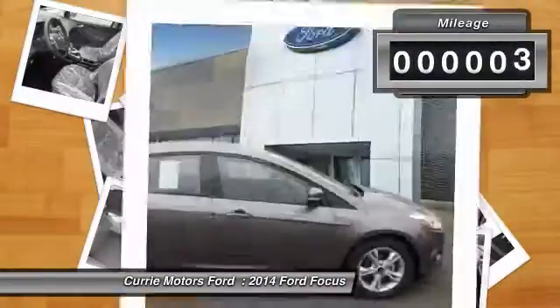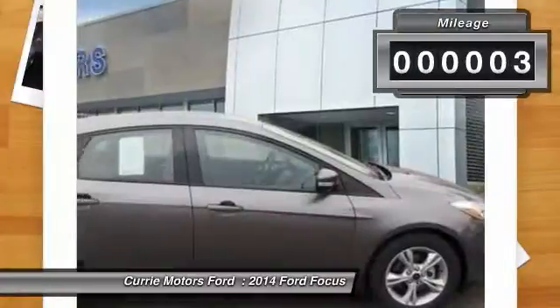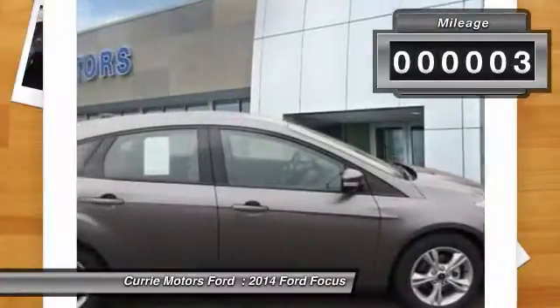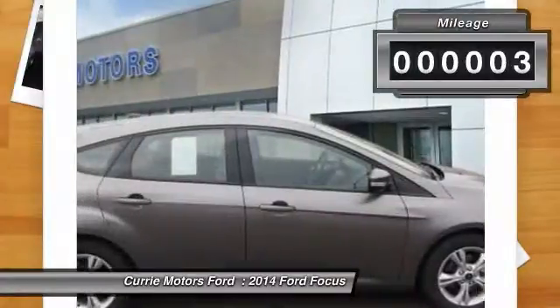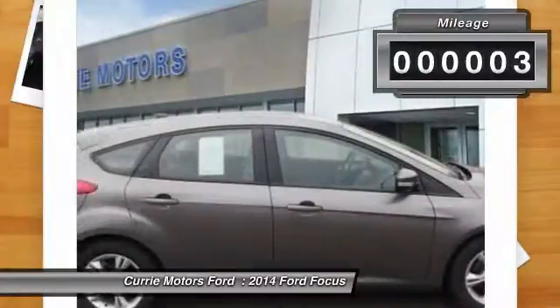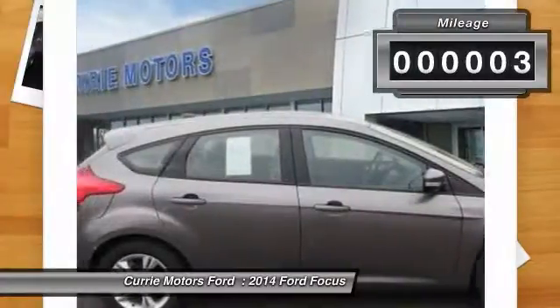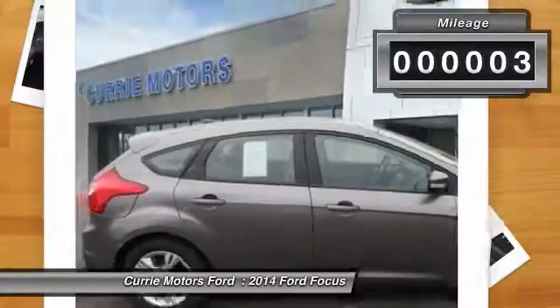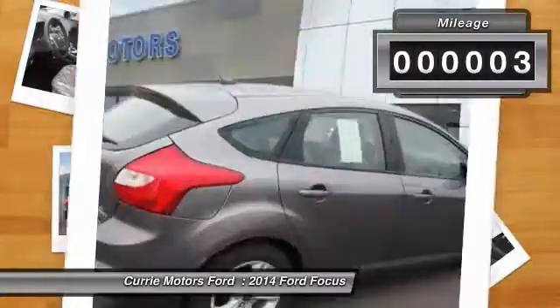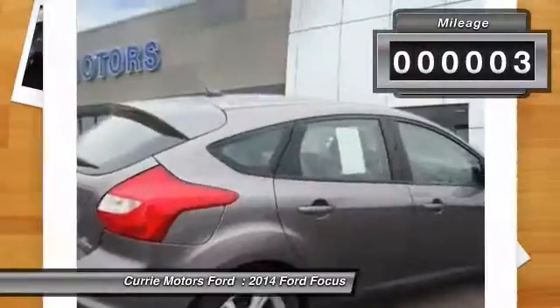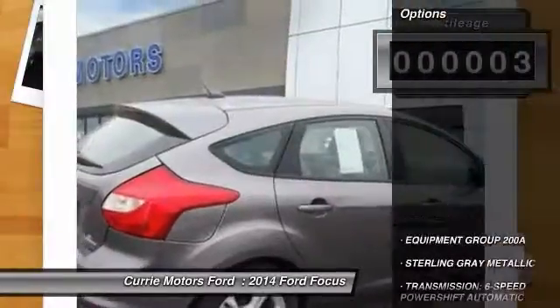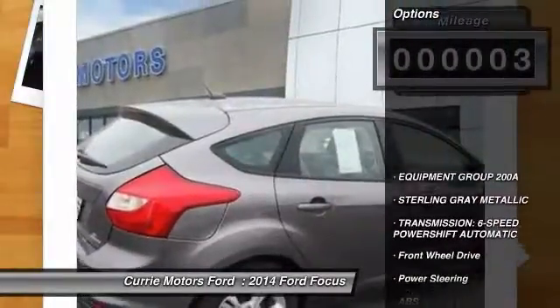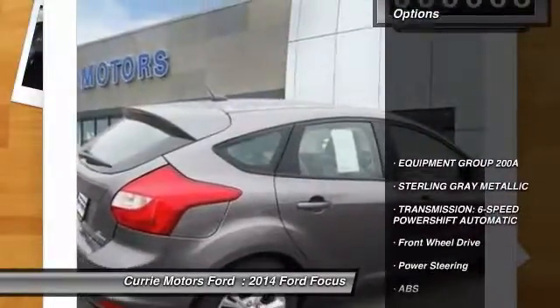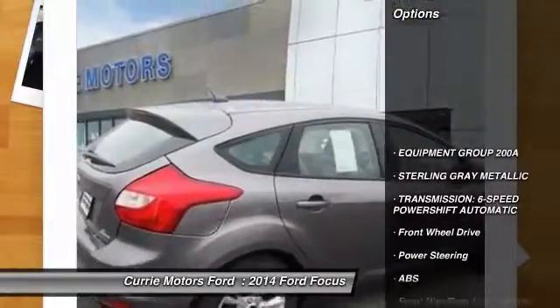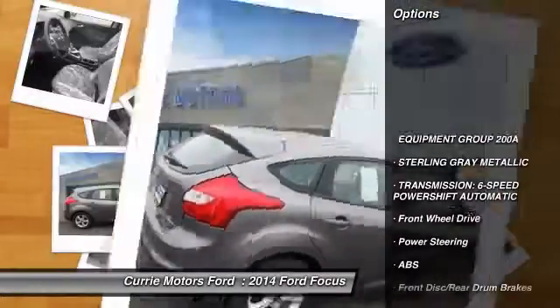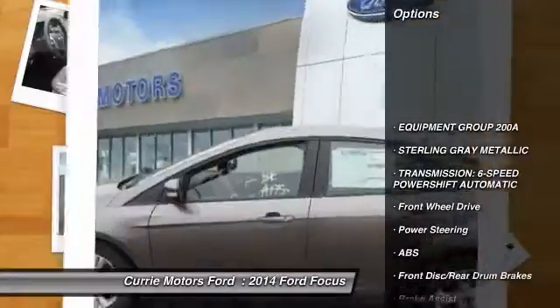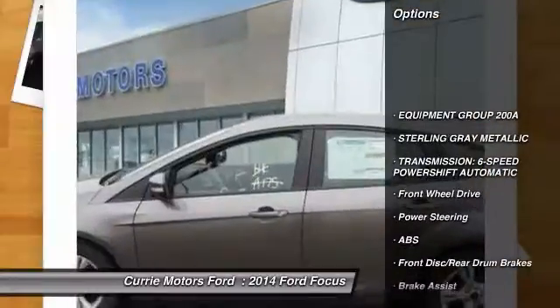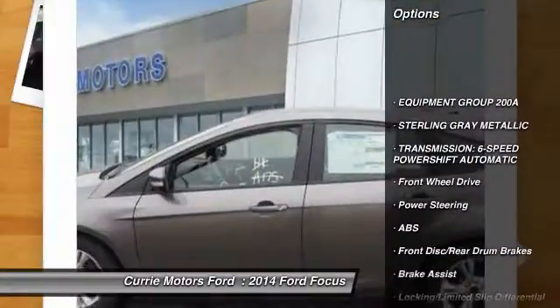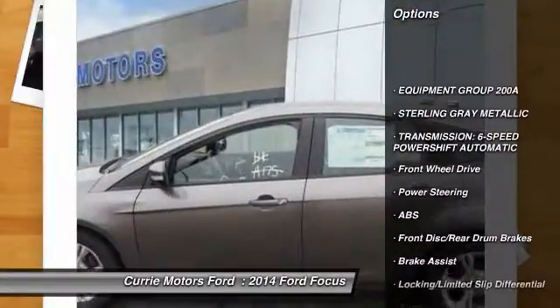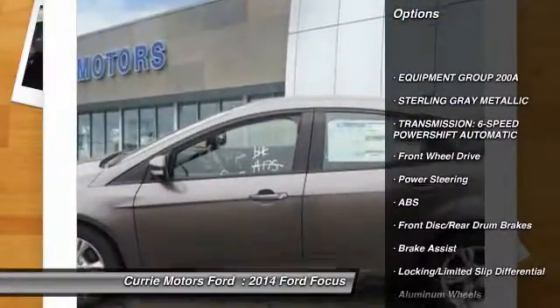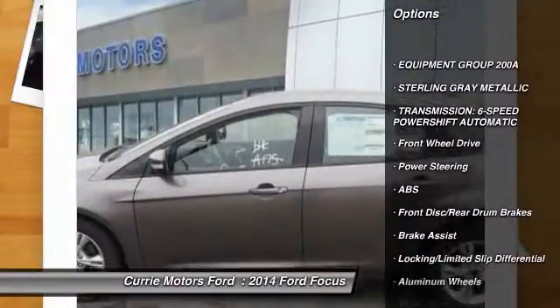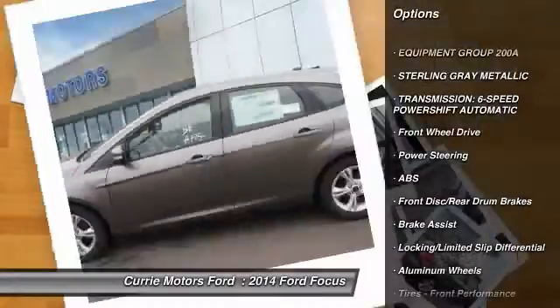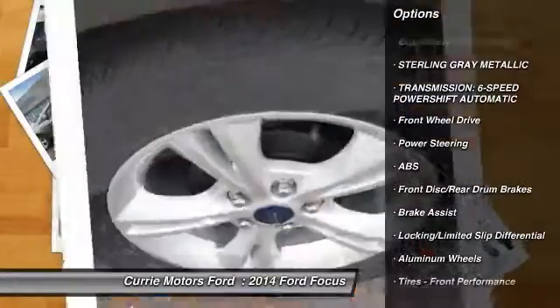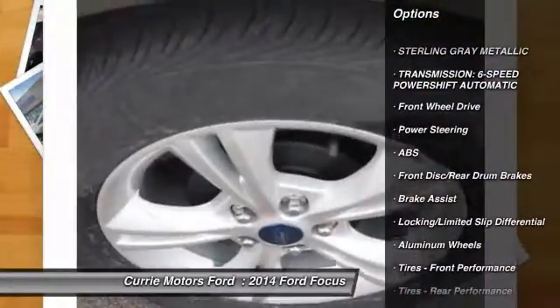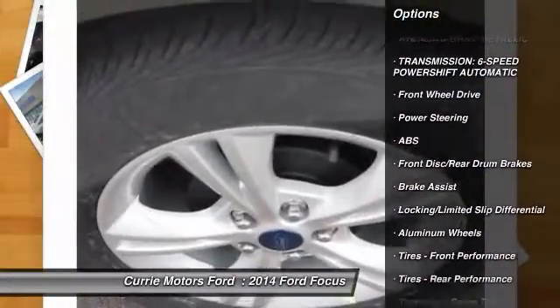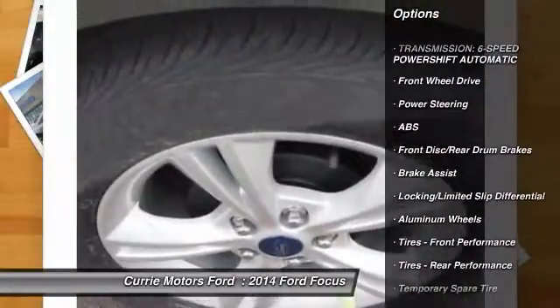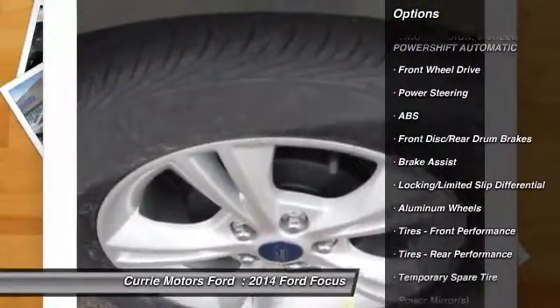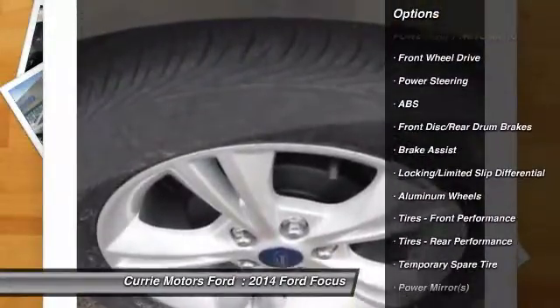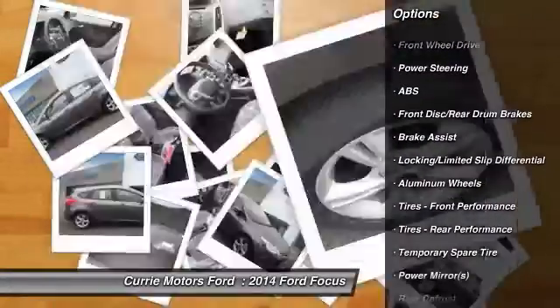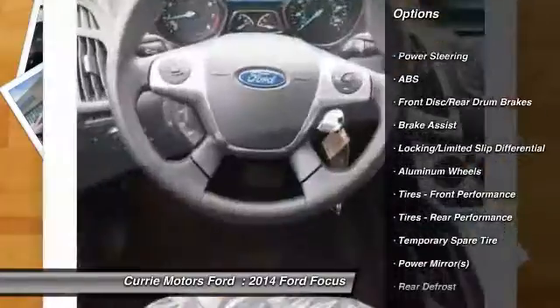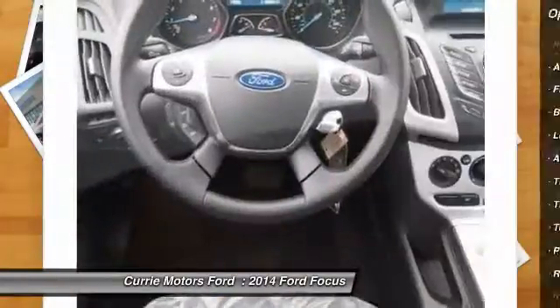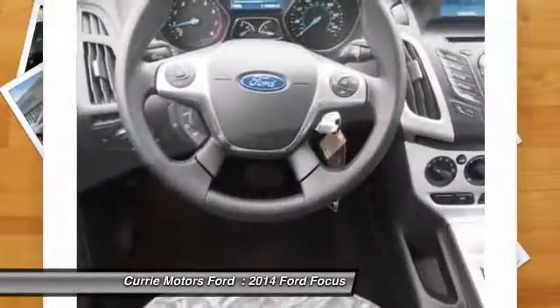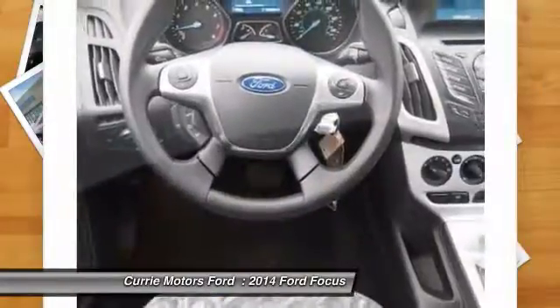This vehicle has less than 100 miles. Here are some of this vehicle's great options: traction control, steering wheel audio controls, stability control, anti-lock braking system.